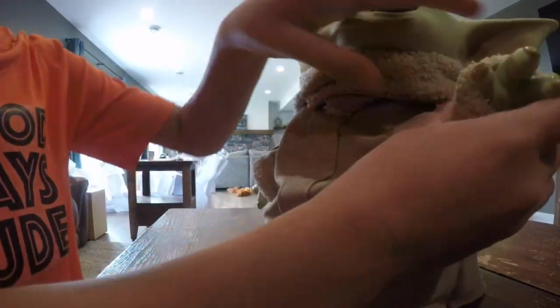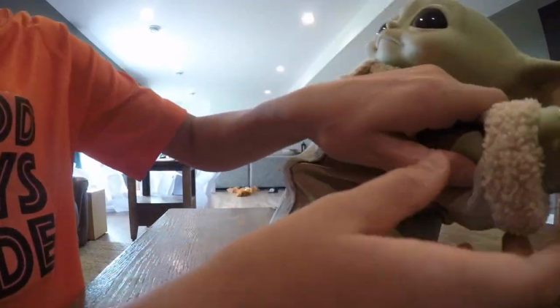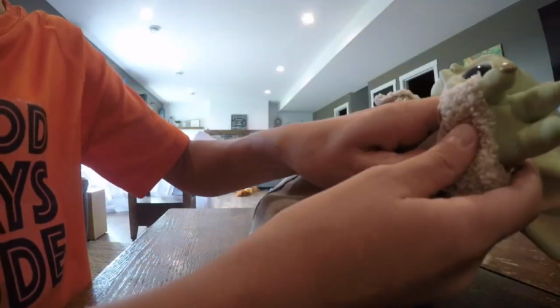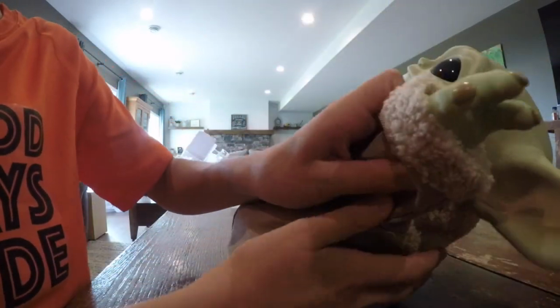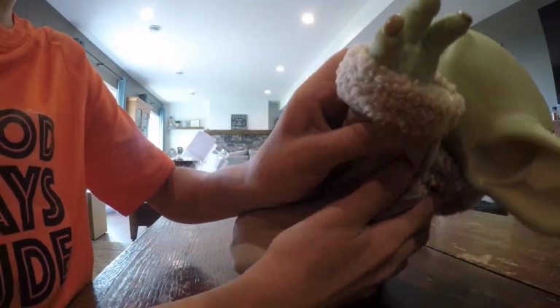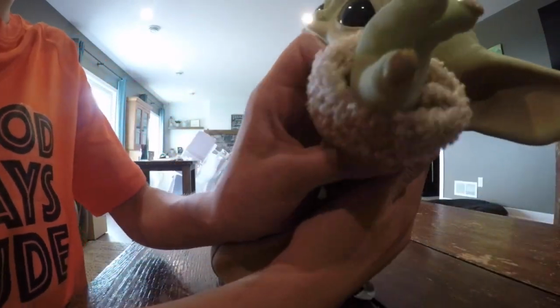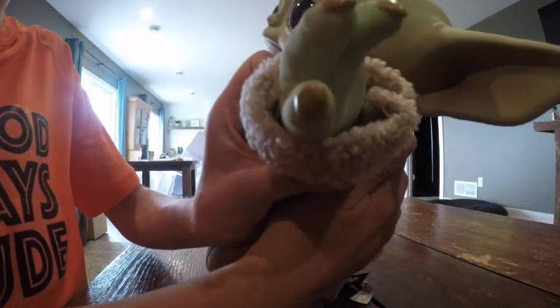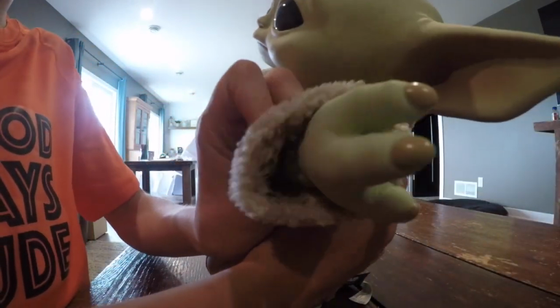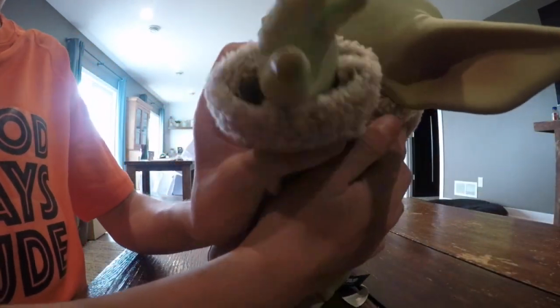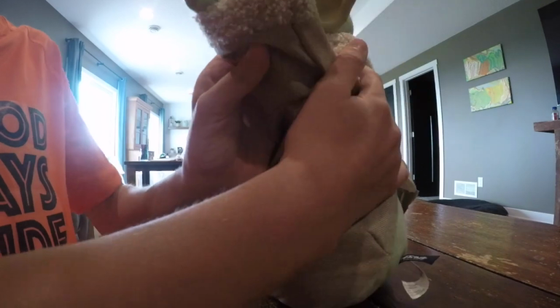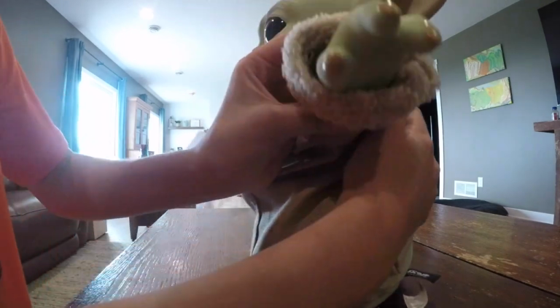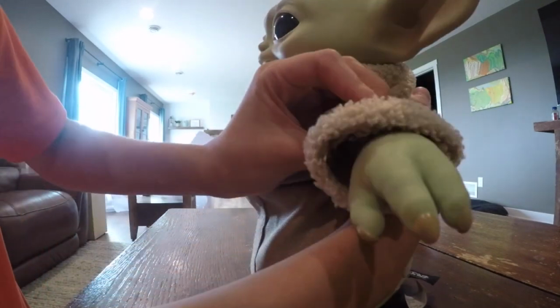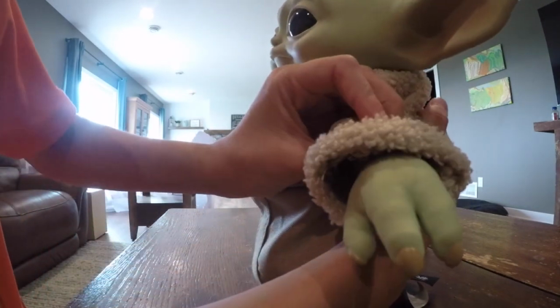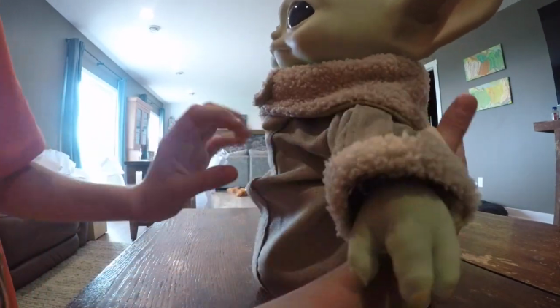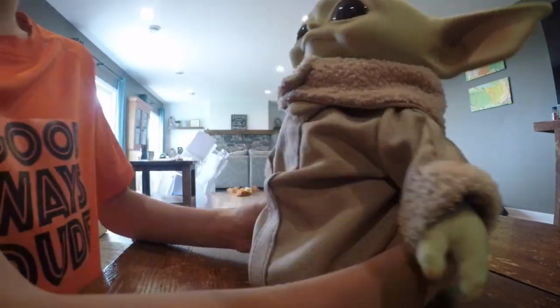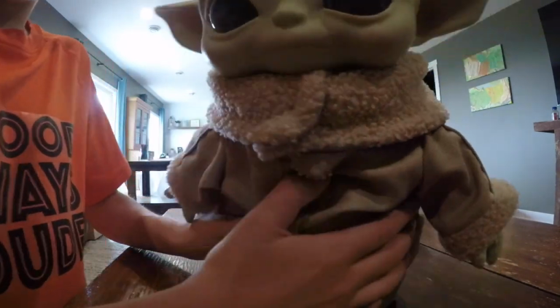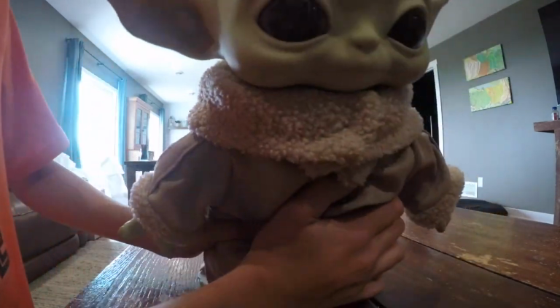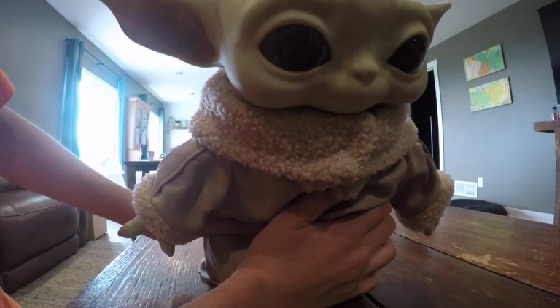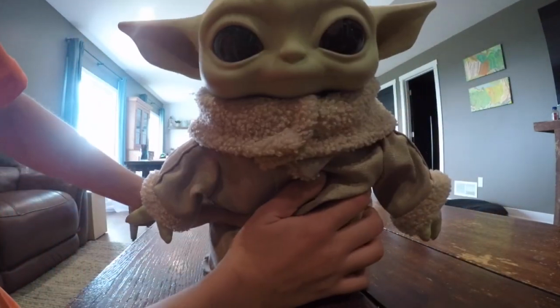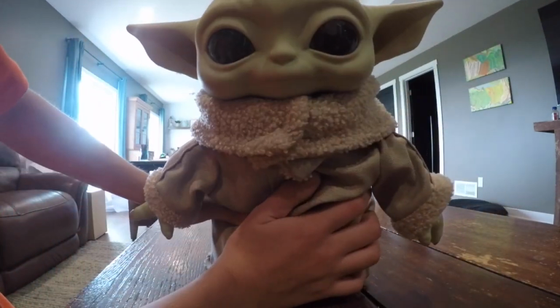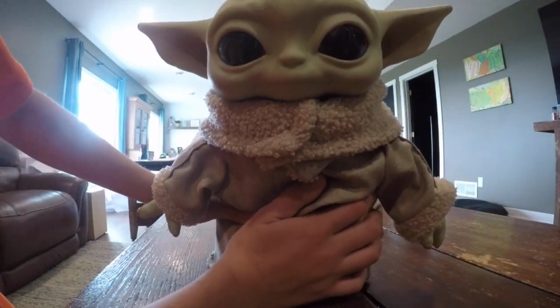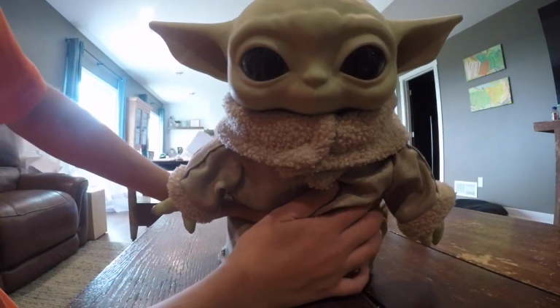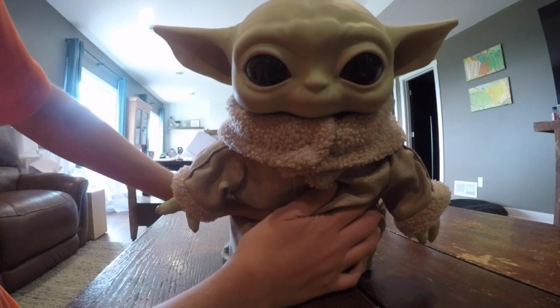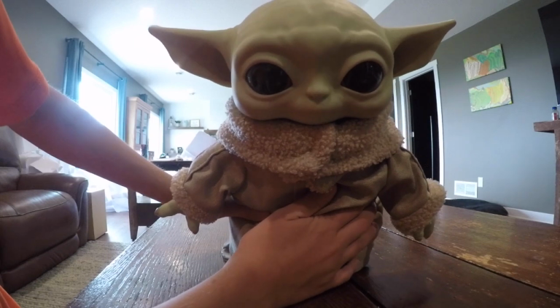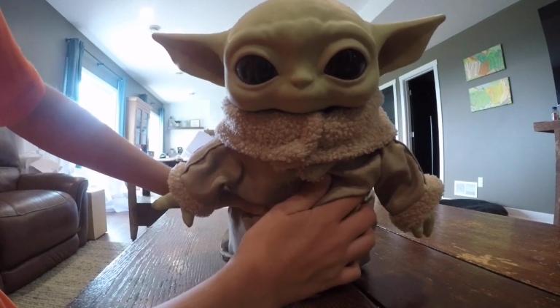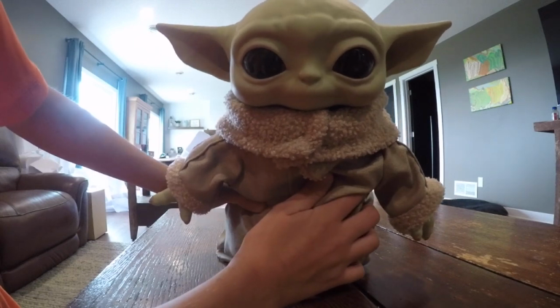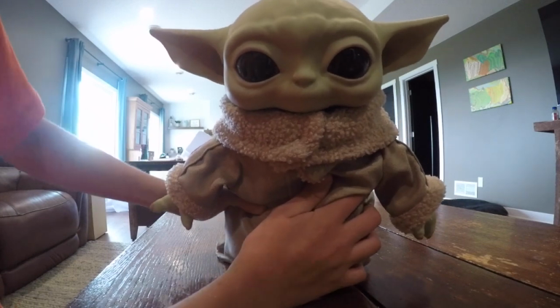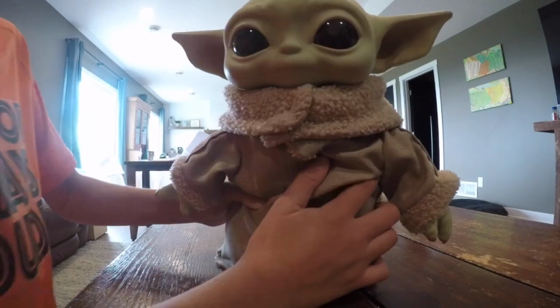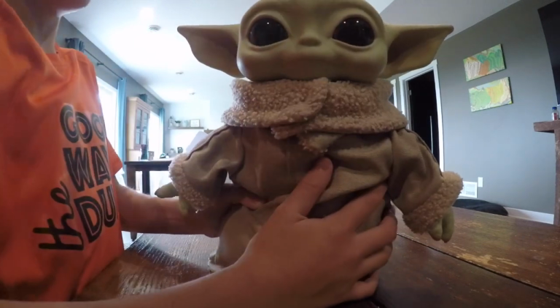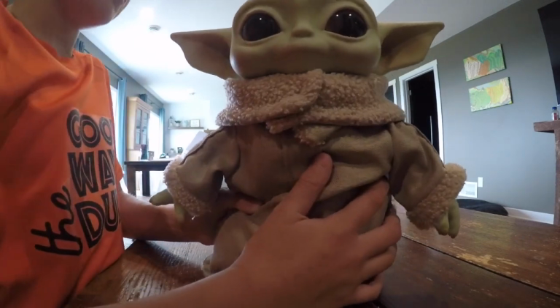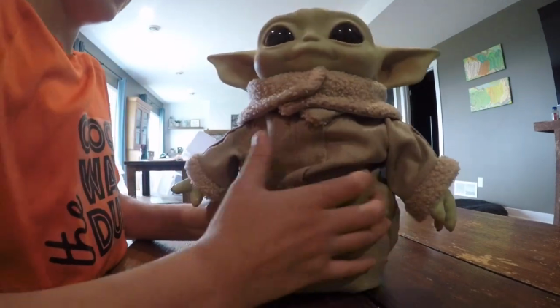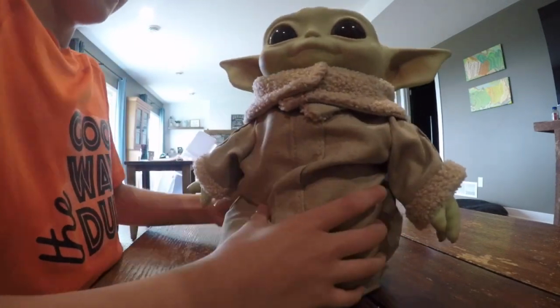Same thing on the other hand — it just looks like he's doing the force on the other hand, which is really cute. And look at his face, doesn't that just make you happy? He's just so cute.